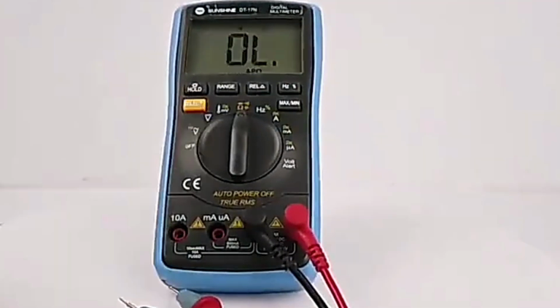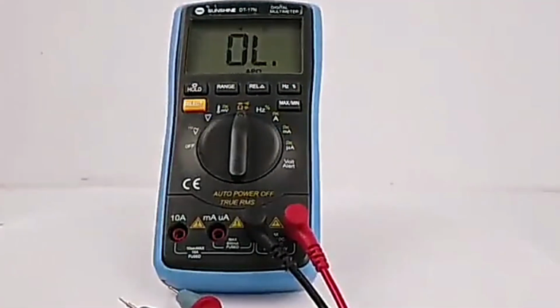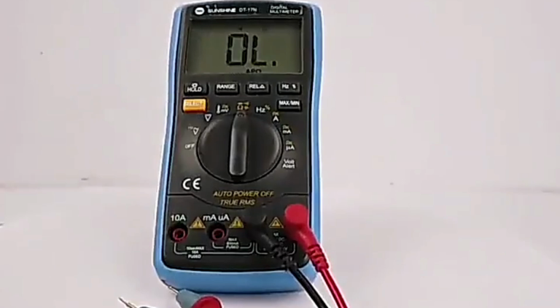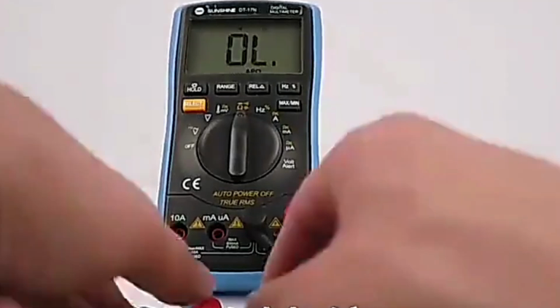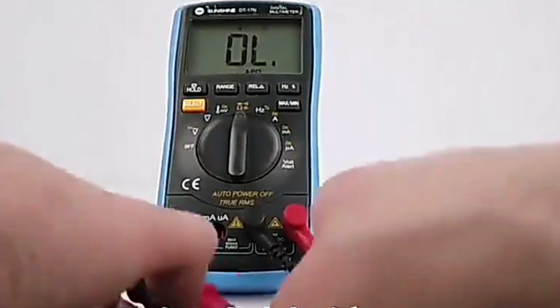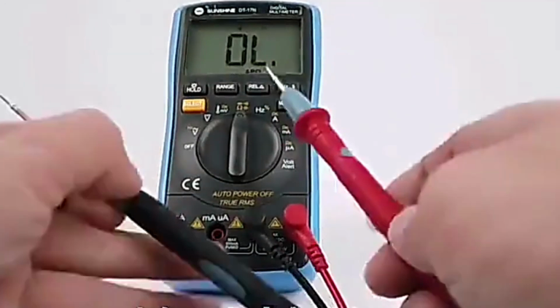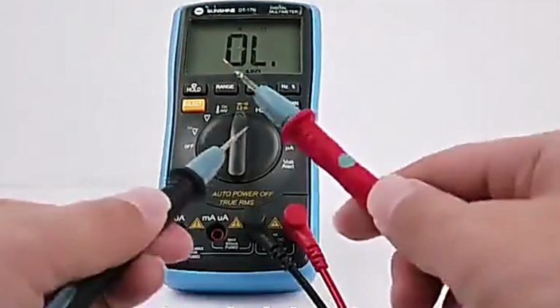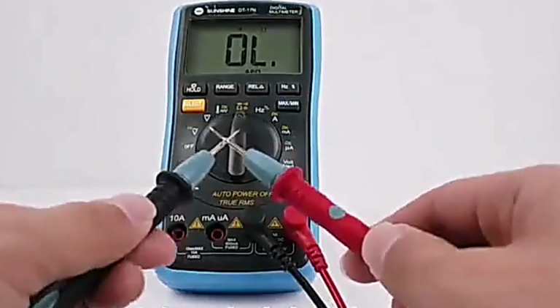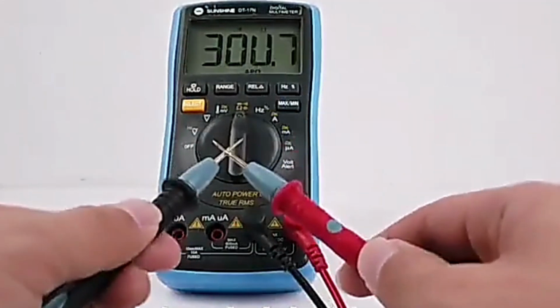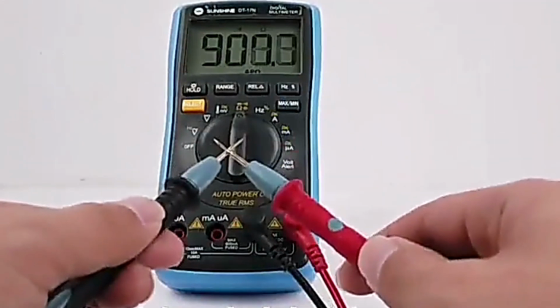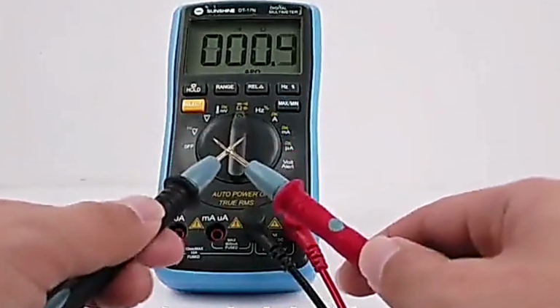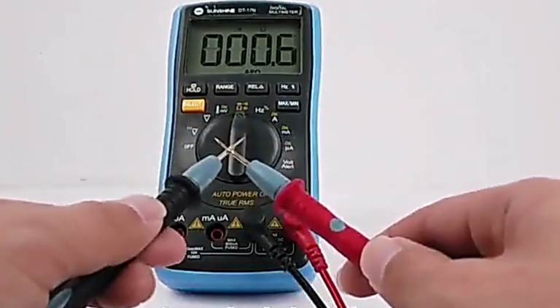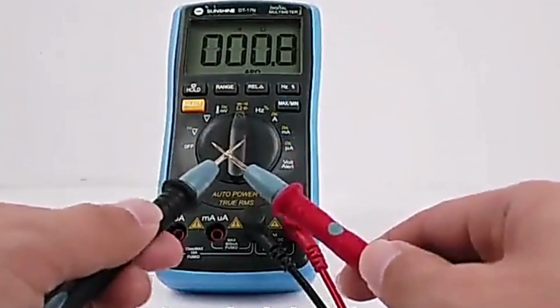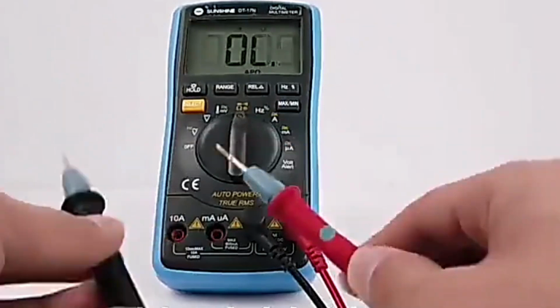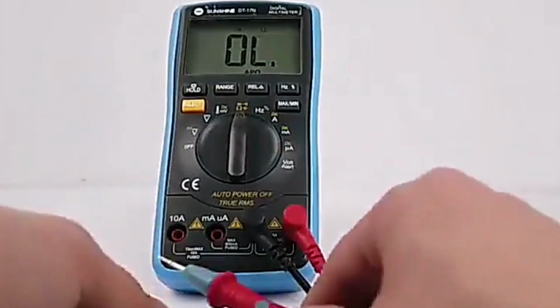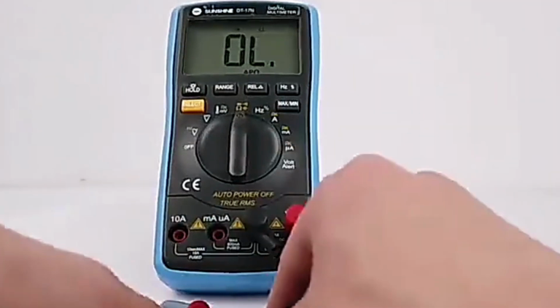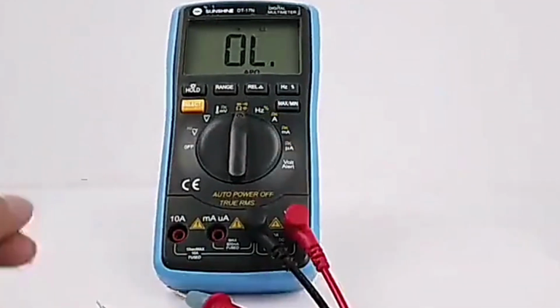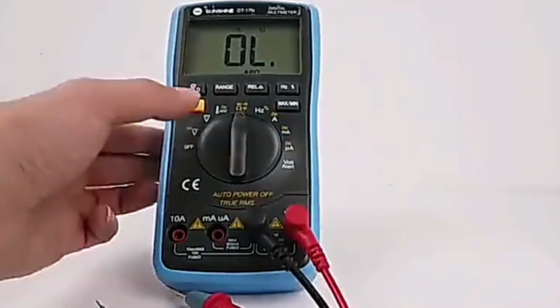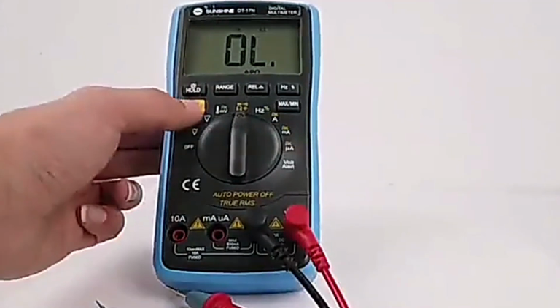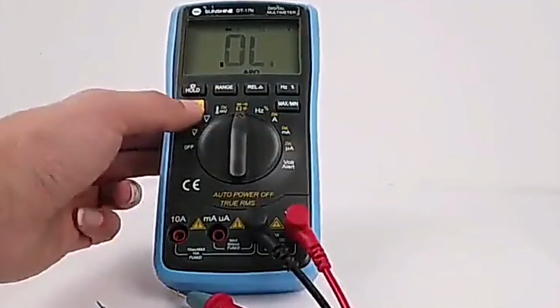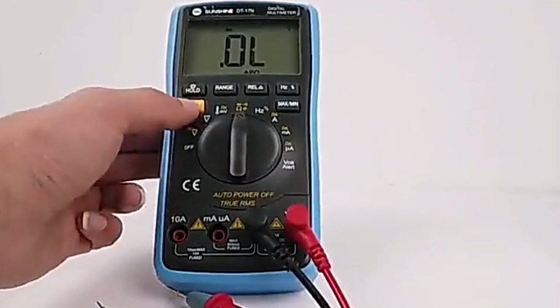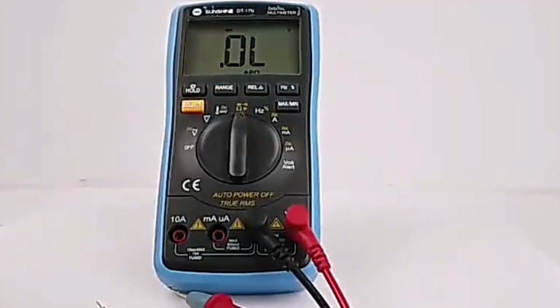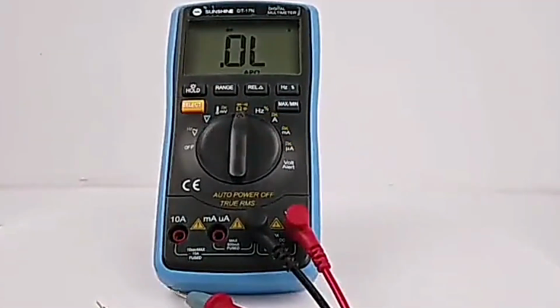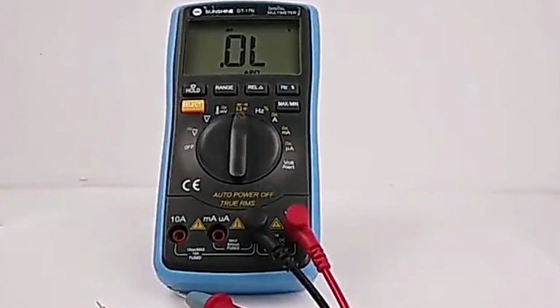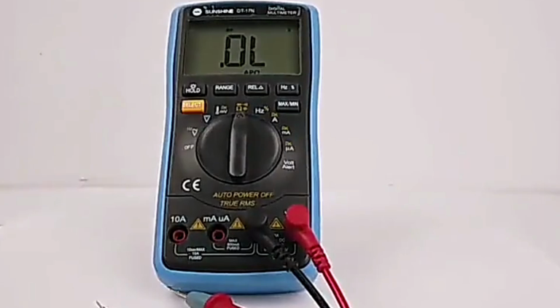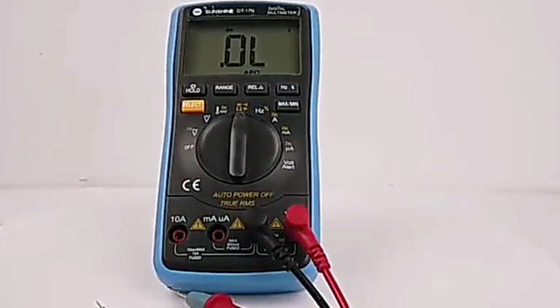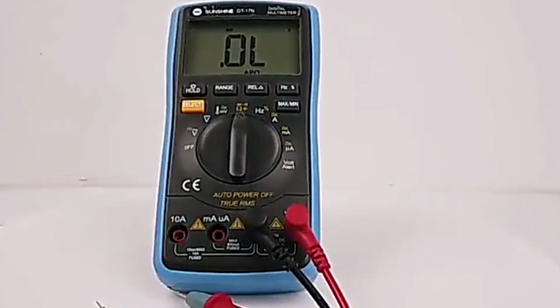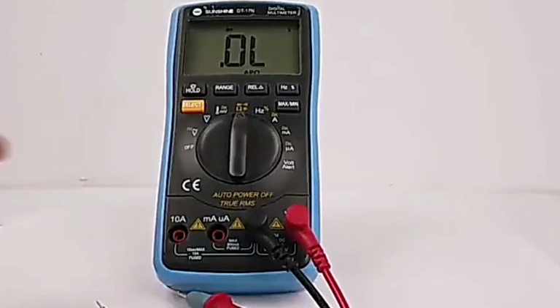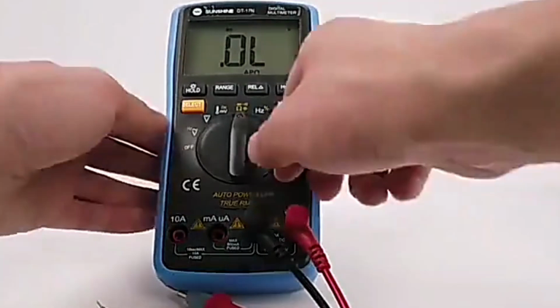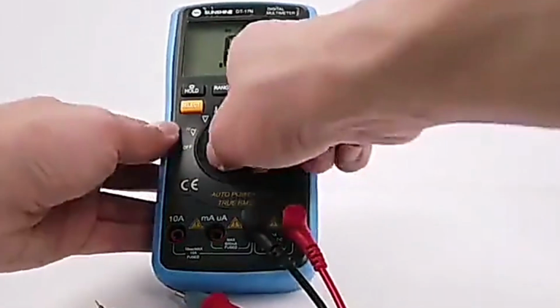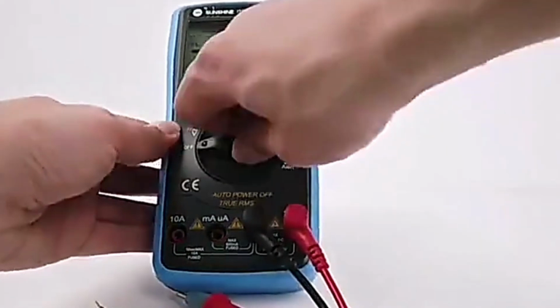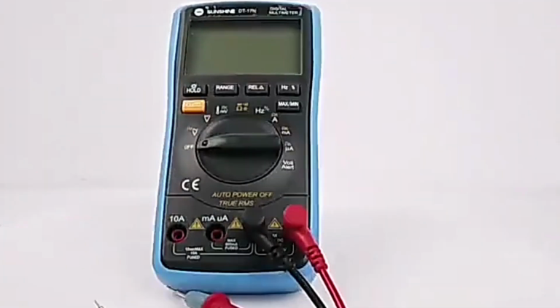On the downside, the DT-17N lacks some advanced features like NCV detection or rechargeable batteries. It's better suited for occasional use rather than professional-grade tasks. If simplicity and affordability are what you're after, this multimeter is a great entry-level option.